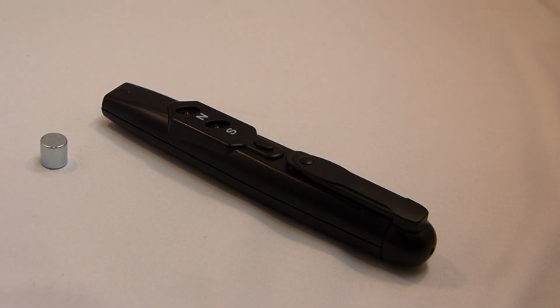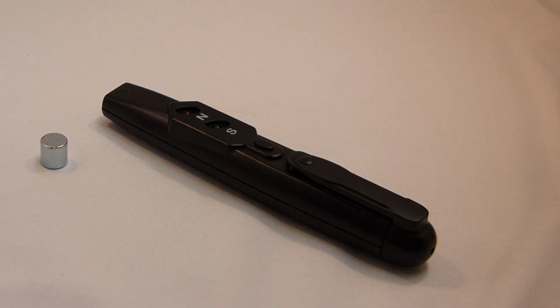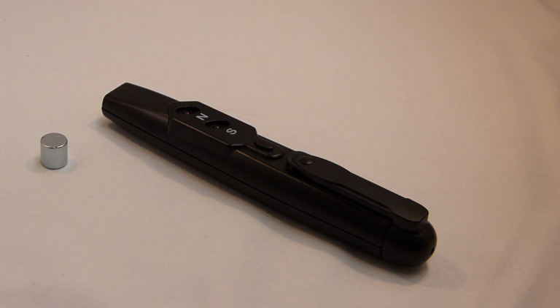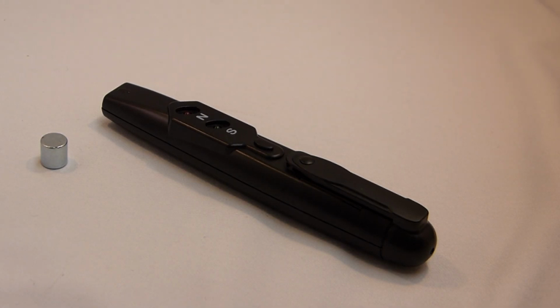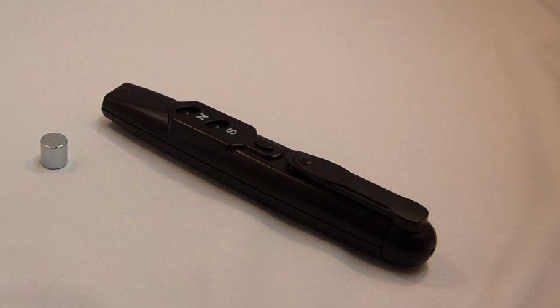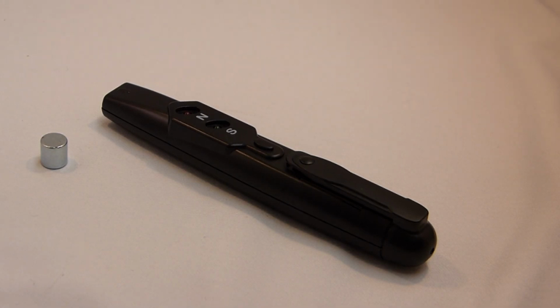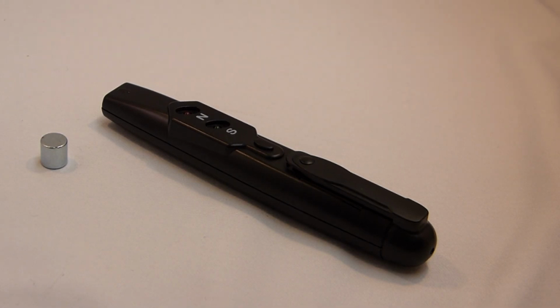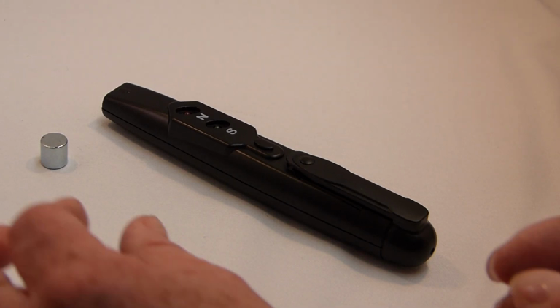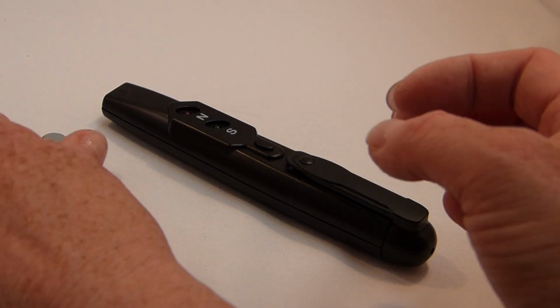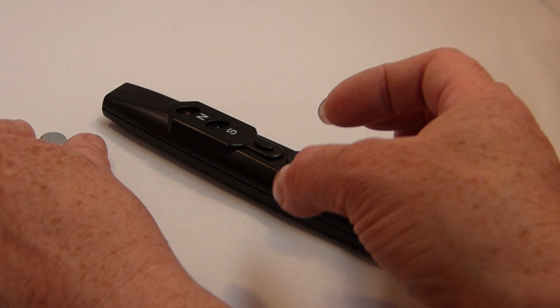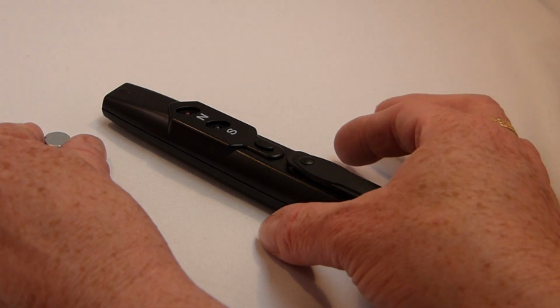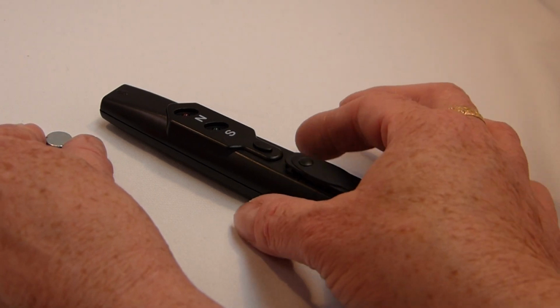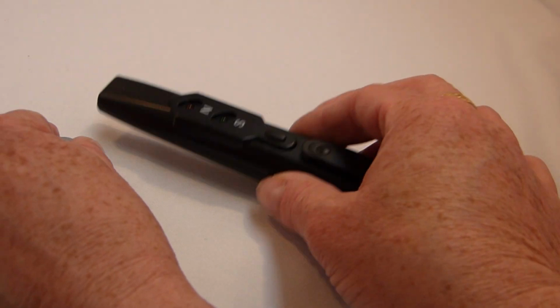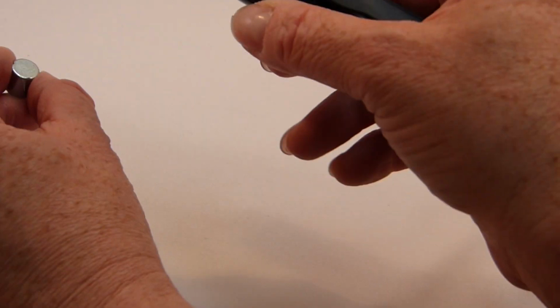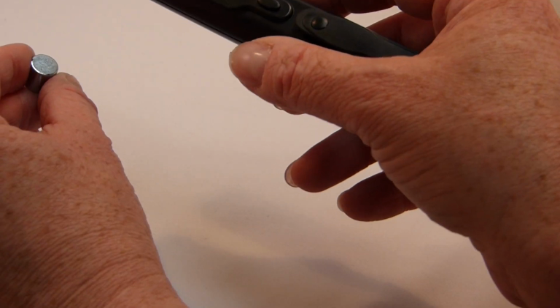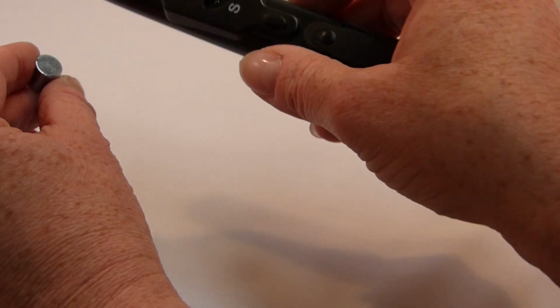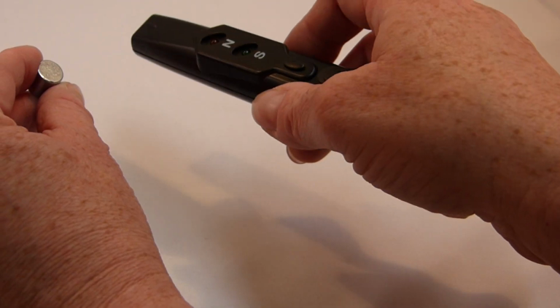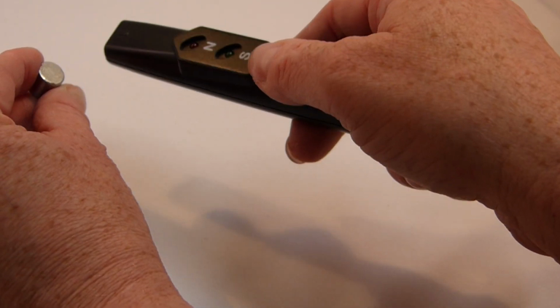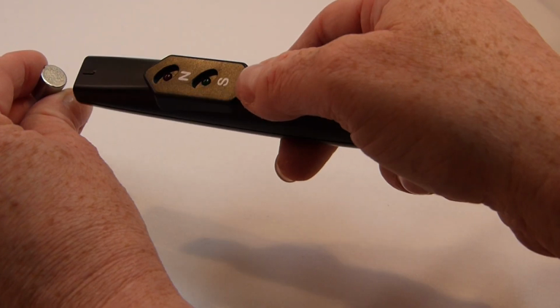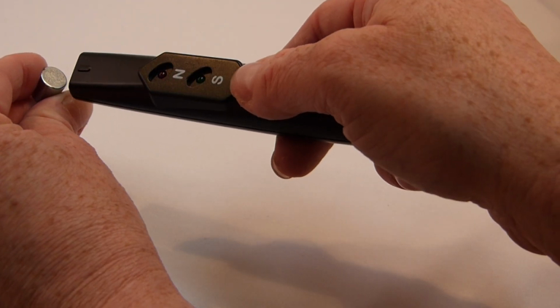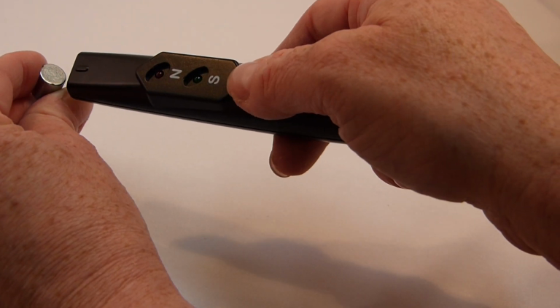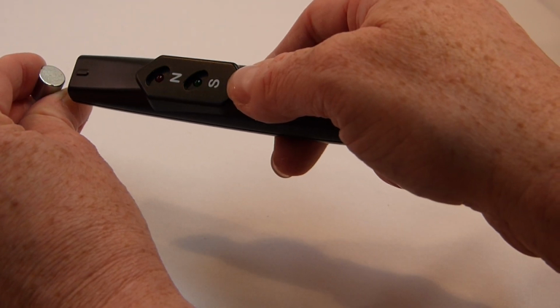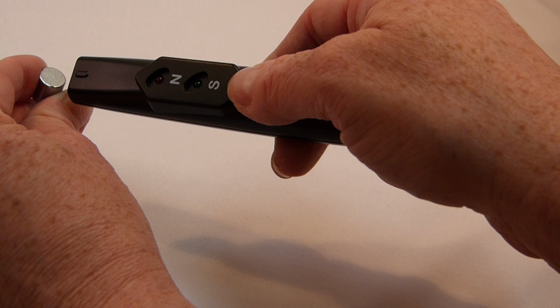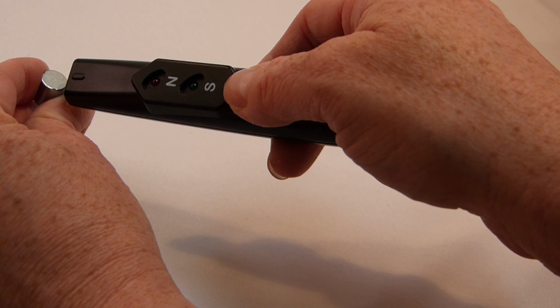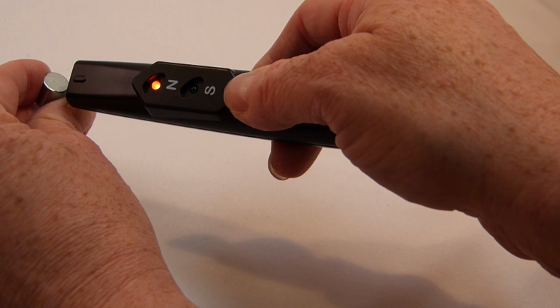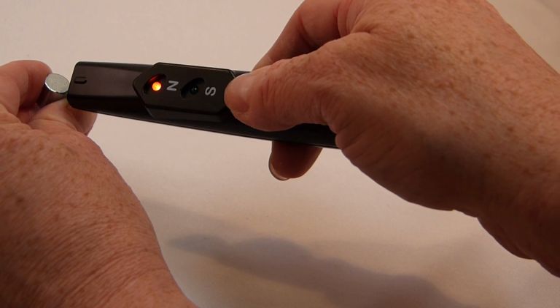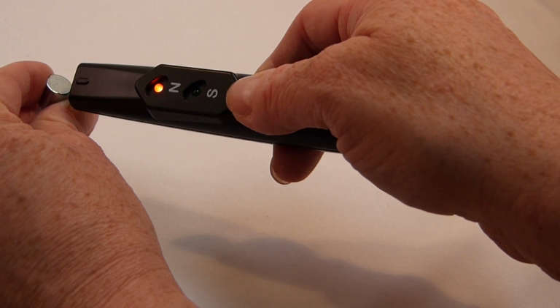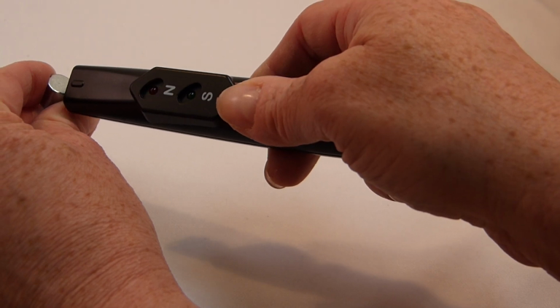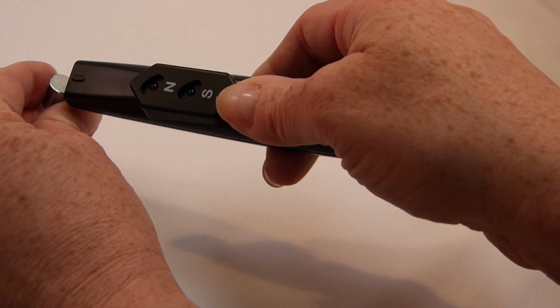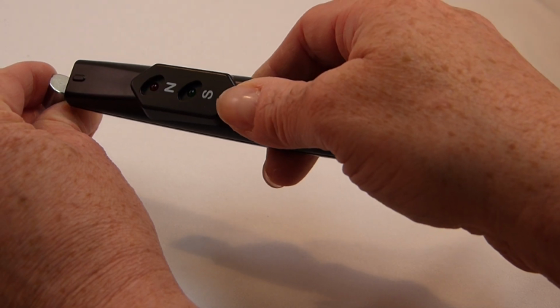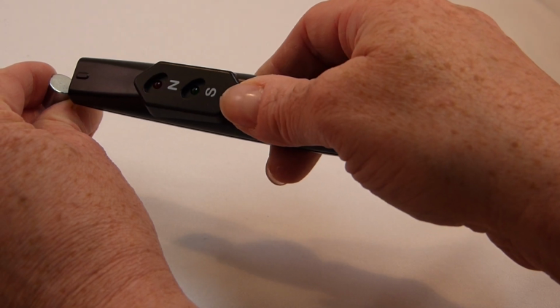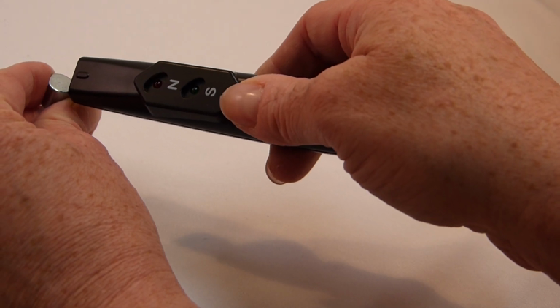How to use the new pole tester. Hold the magnet, point the pole tester at one face and press the button. That shows the north pole.